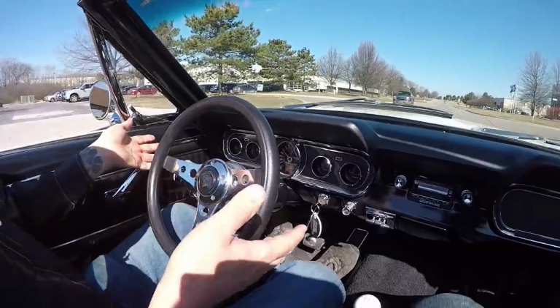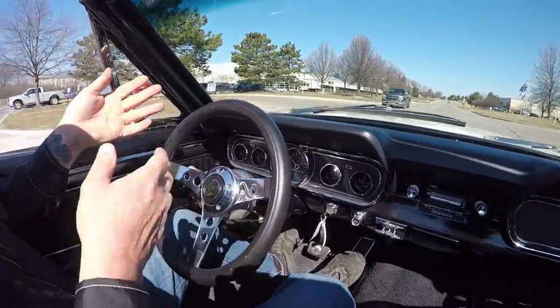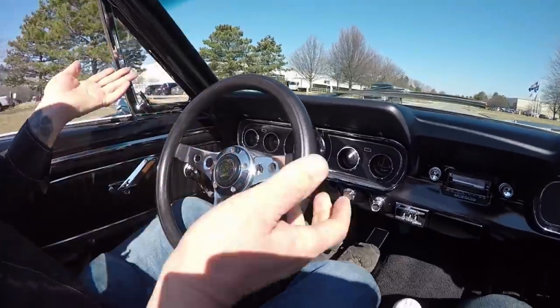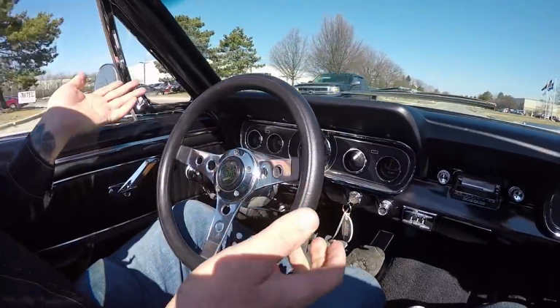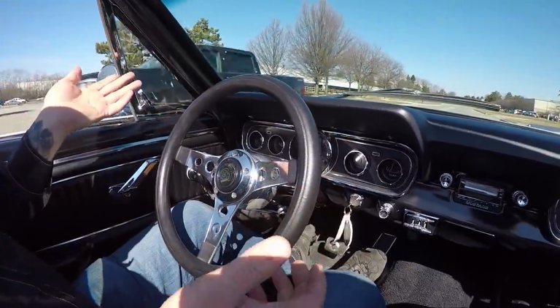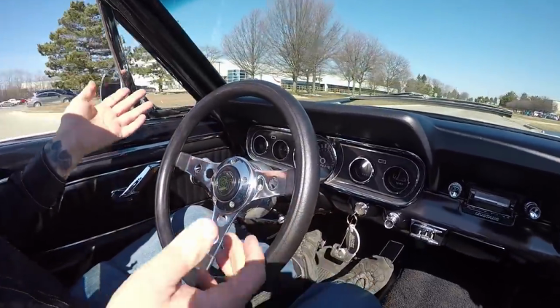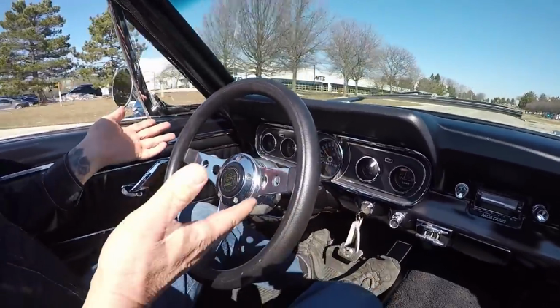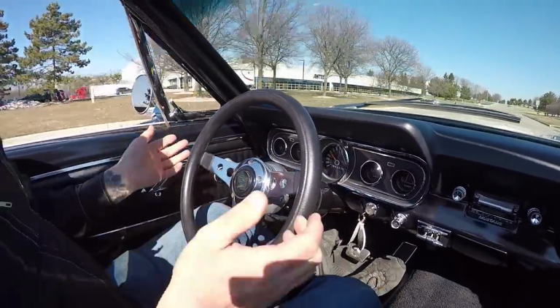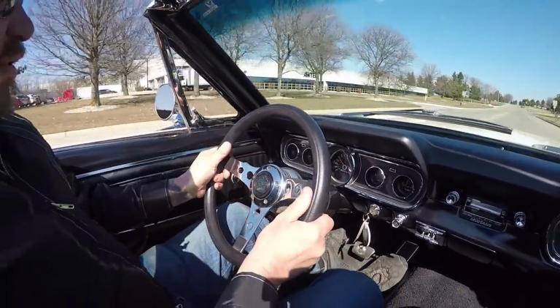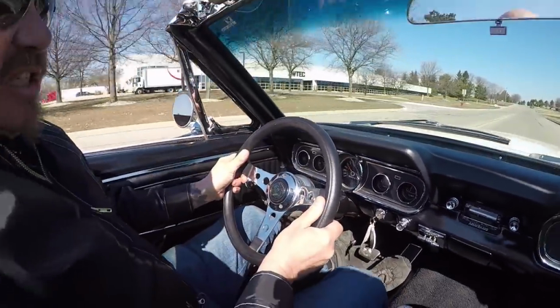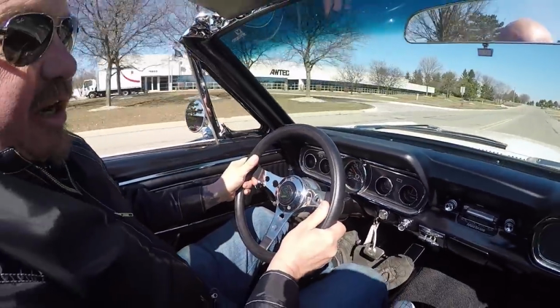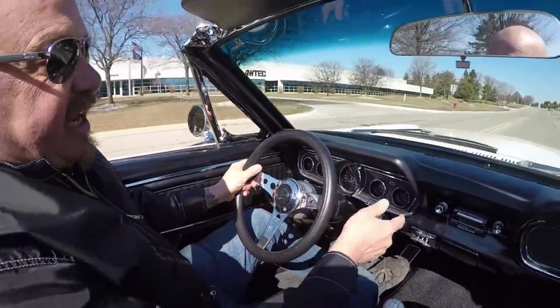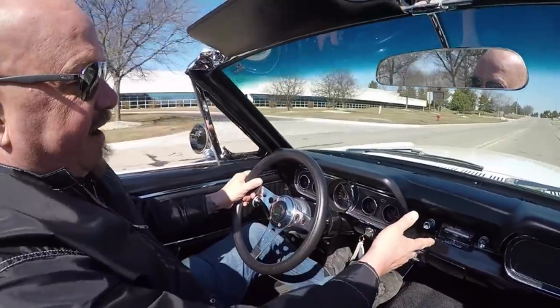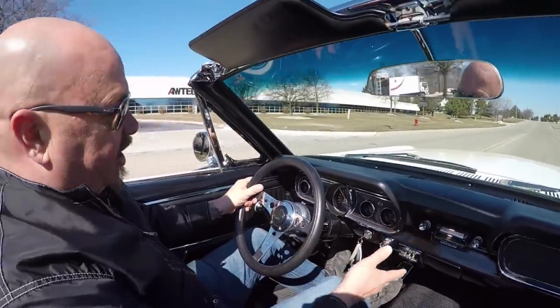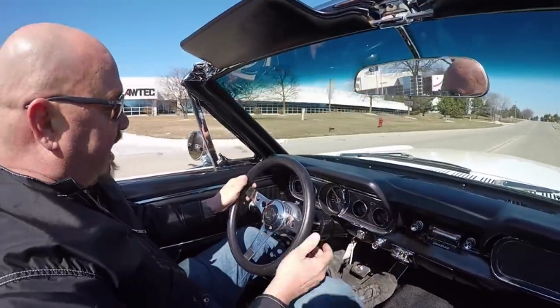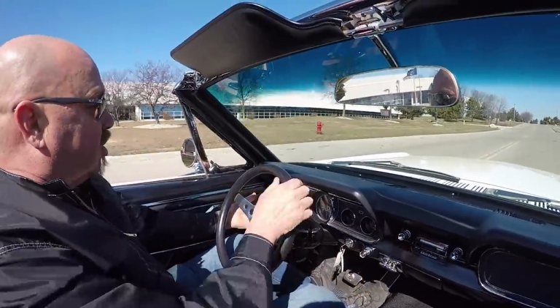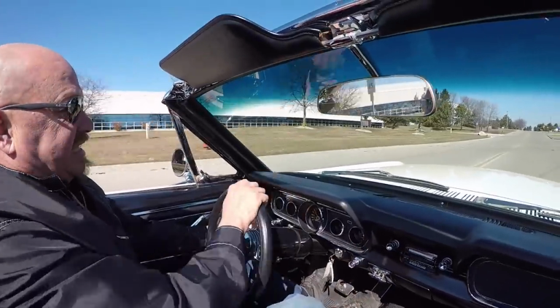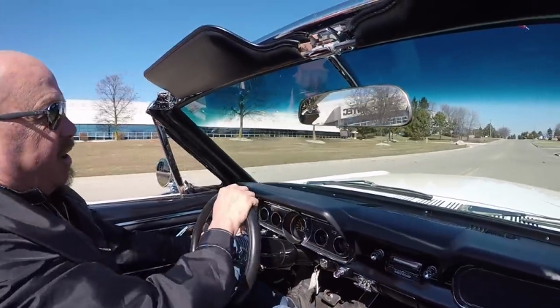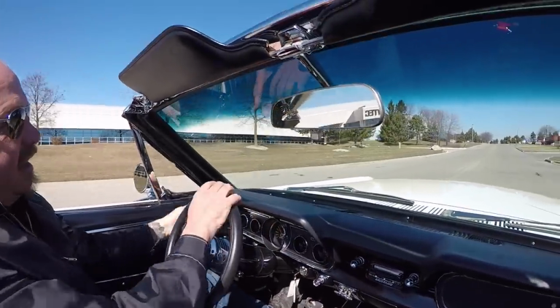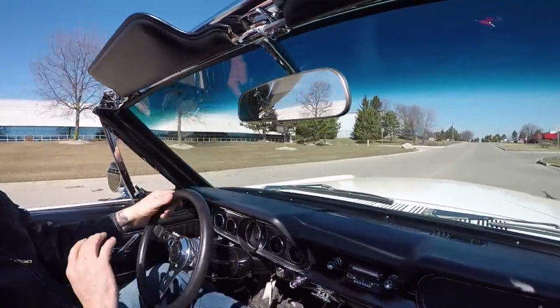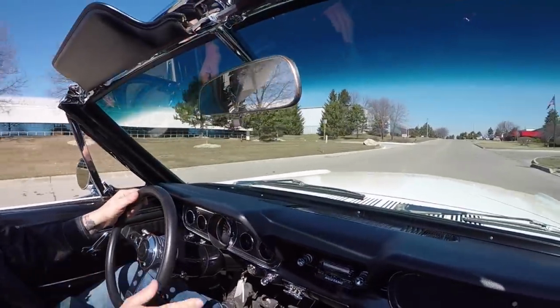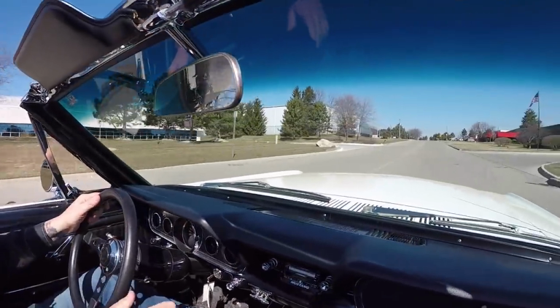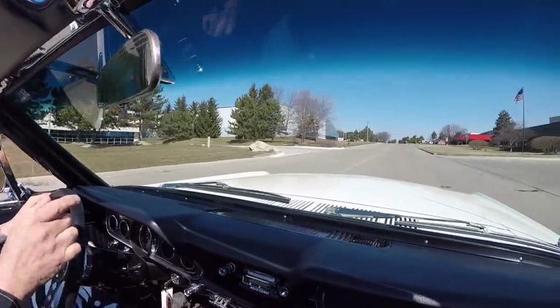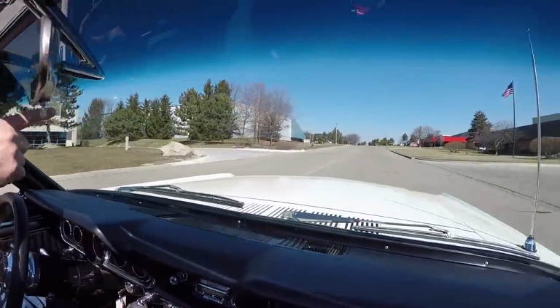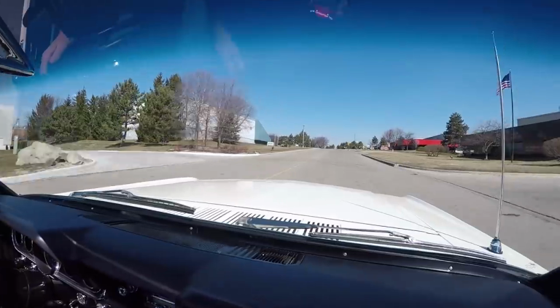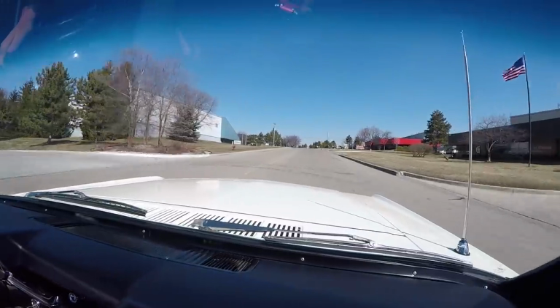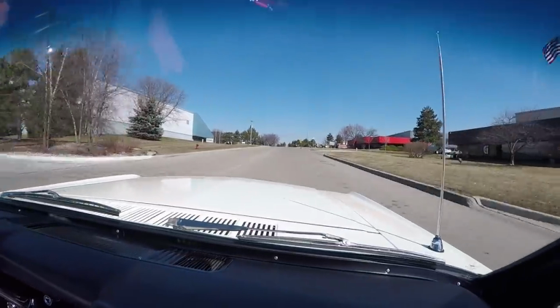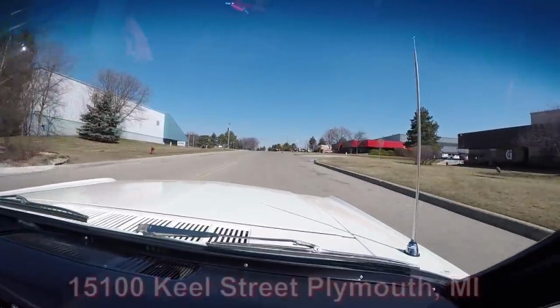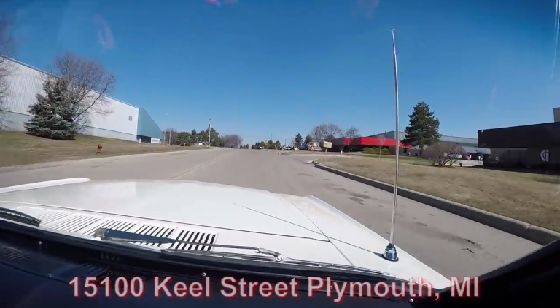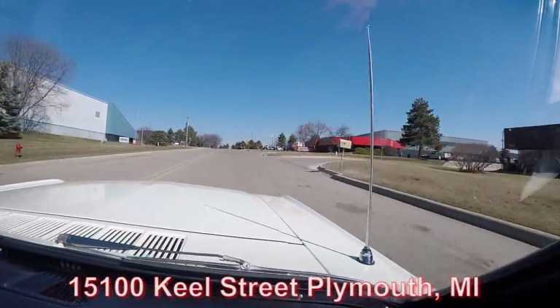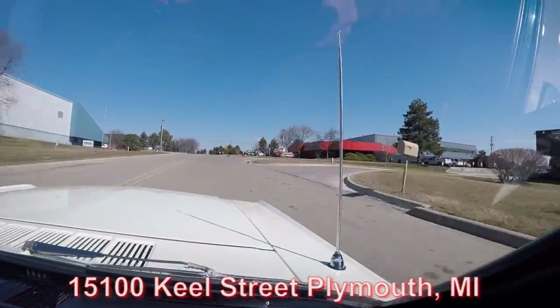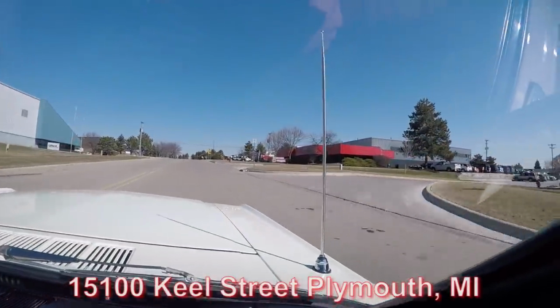Down here on the dash, everything's working. Got an aftermarket steering wheel here, aftermarket radio — it's a tilt column. You're going to love it guys. Now here is our shop at 15100 Keel Street.